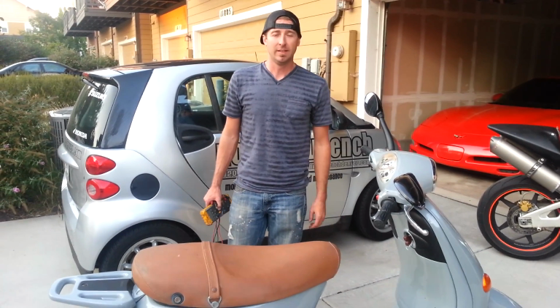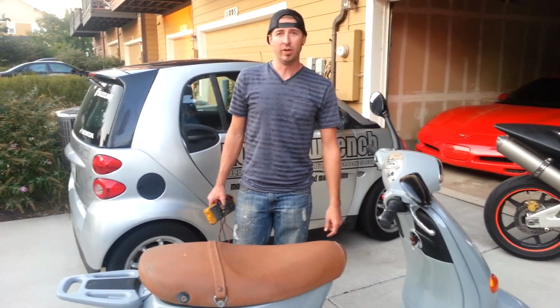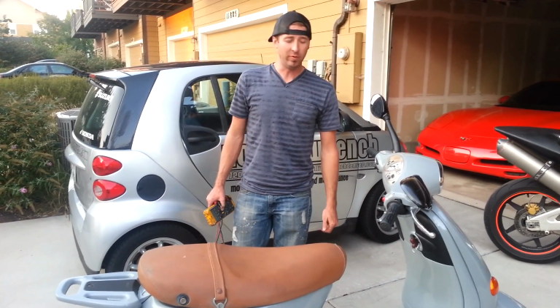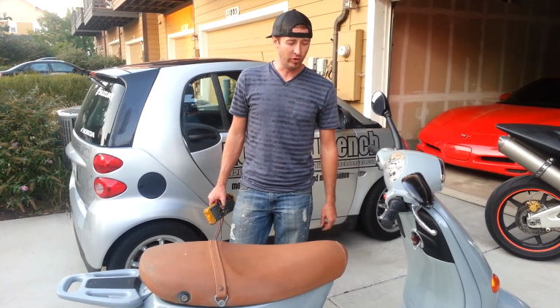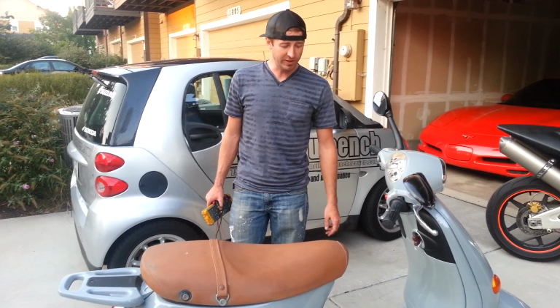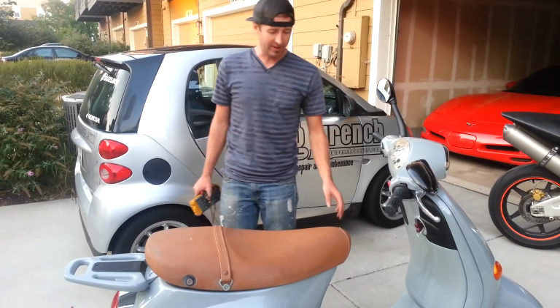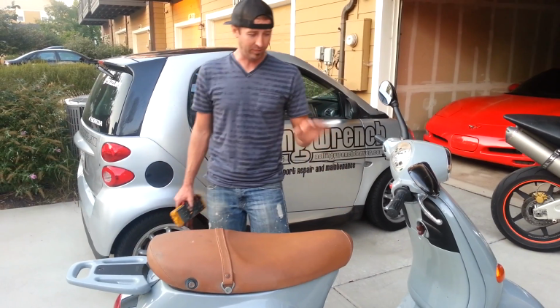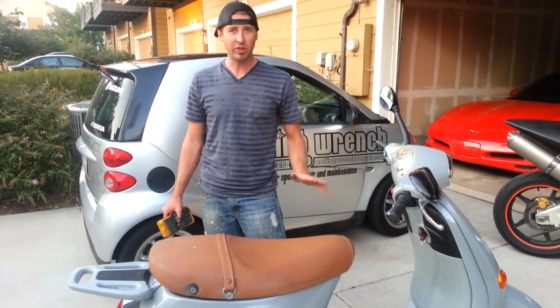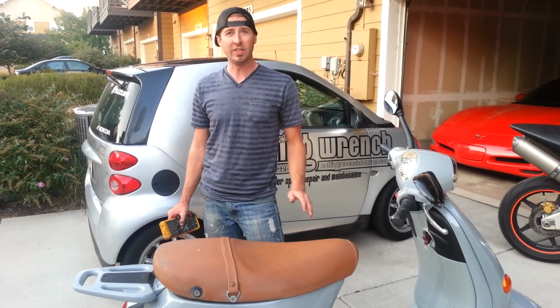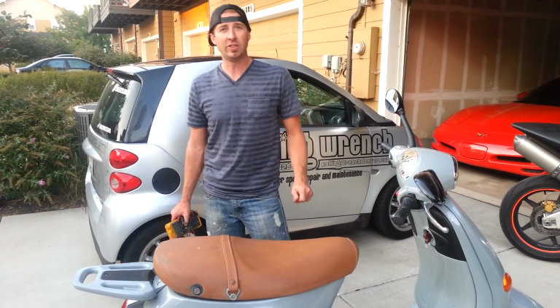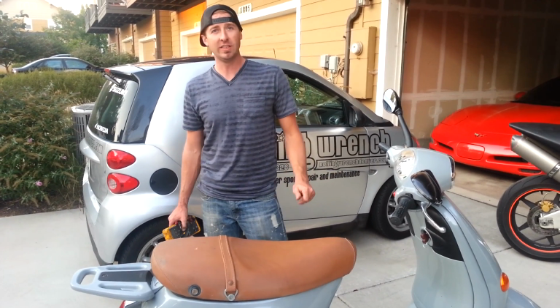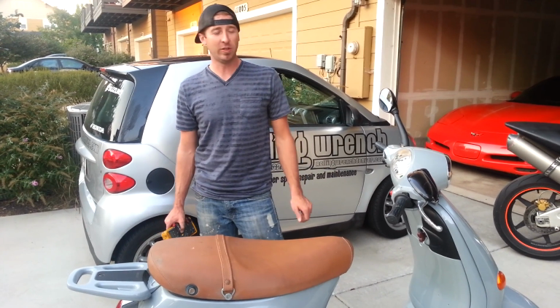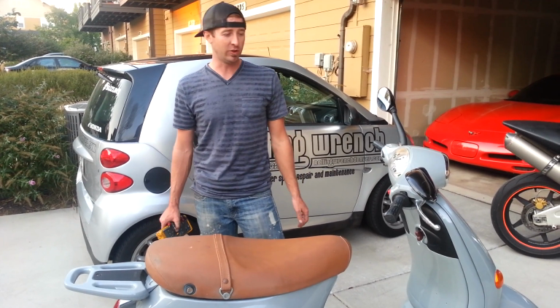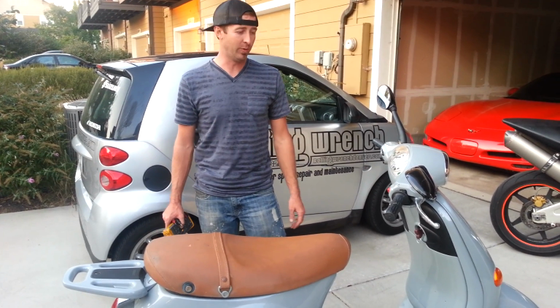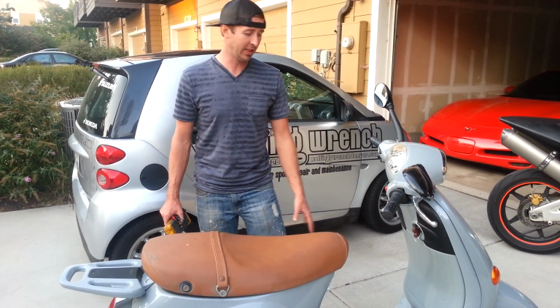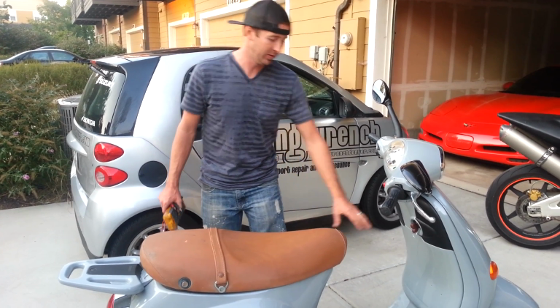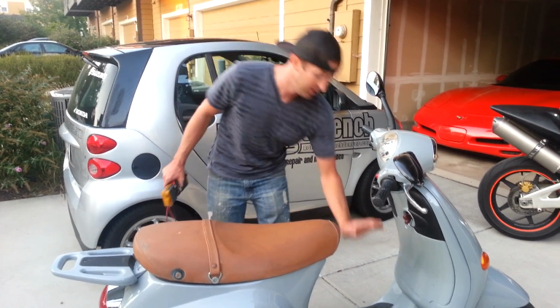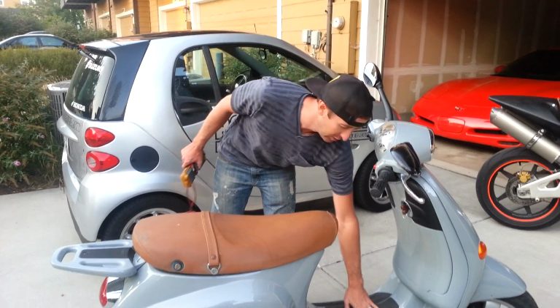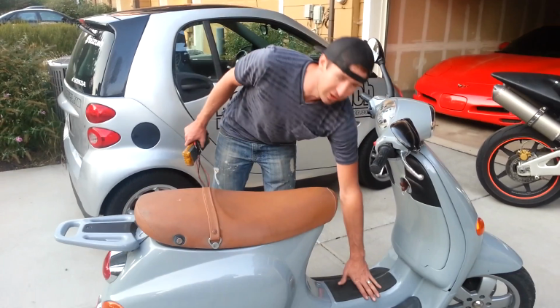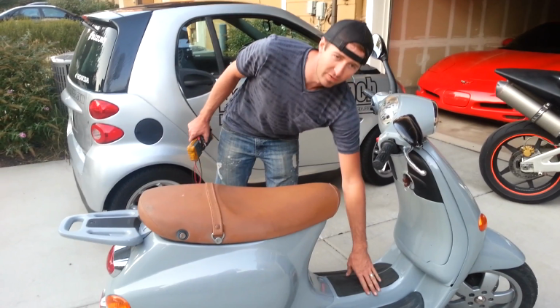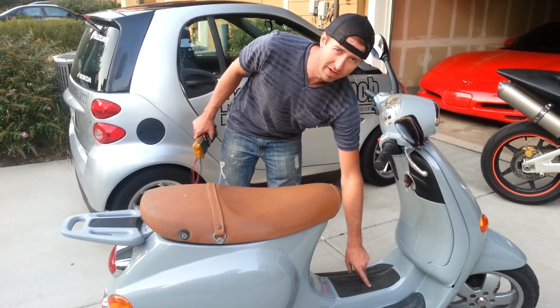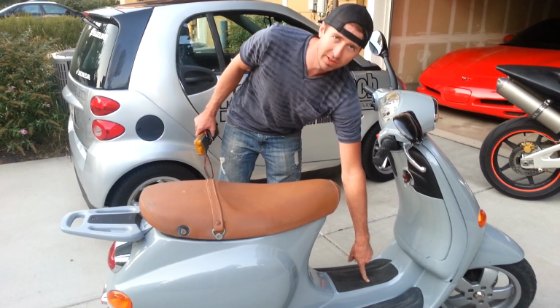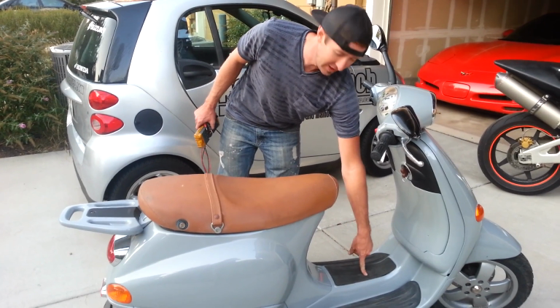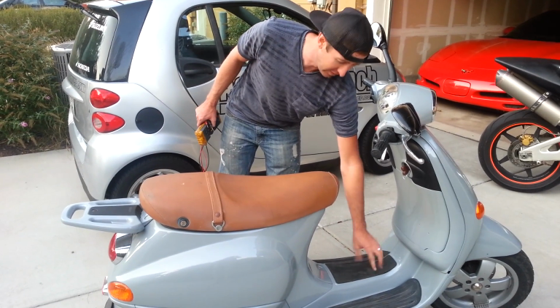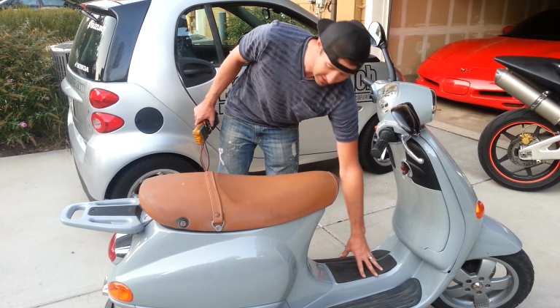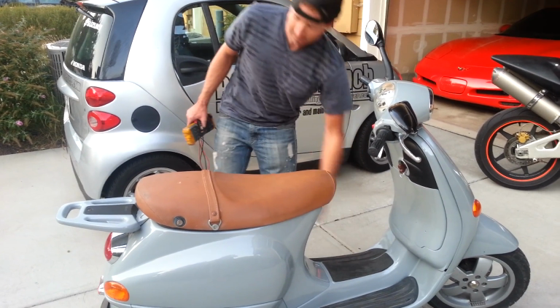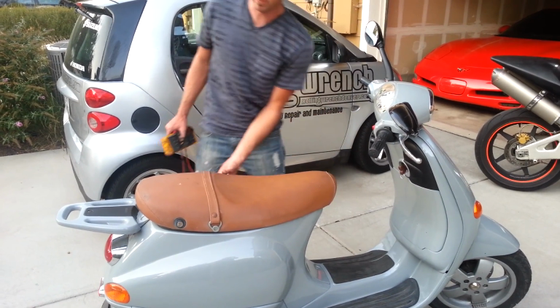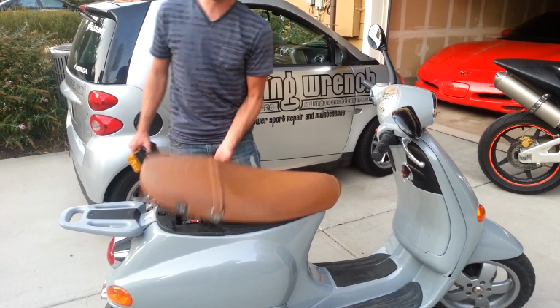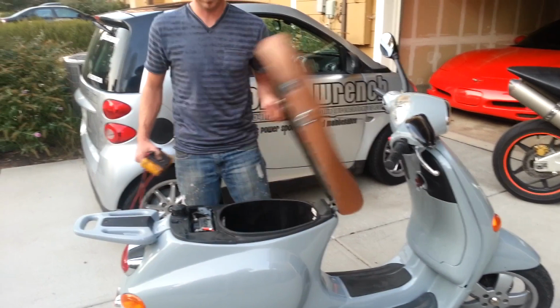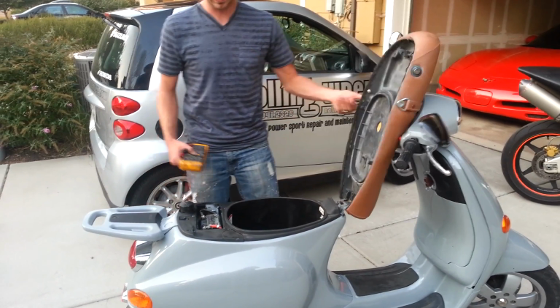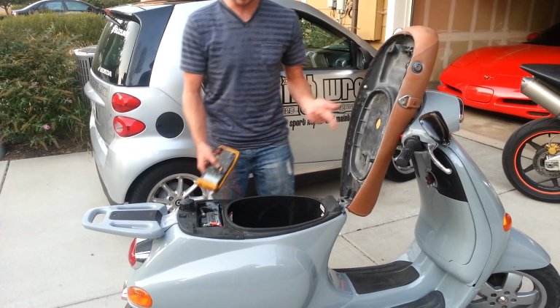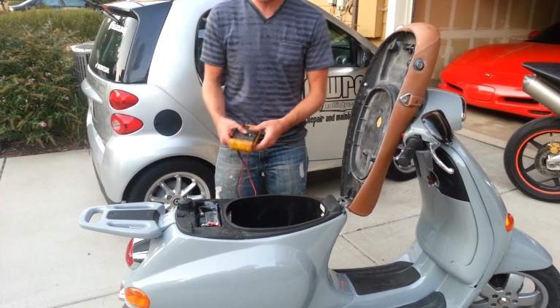Hello, Matt with Roland Wrench. I'm going to show you how to check your charging system on your scooter or motorcycle. Most scooters have the battery underneath your feet; on a Vespa, it's under the seat.